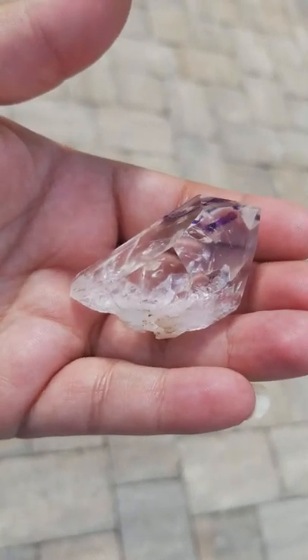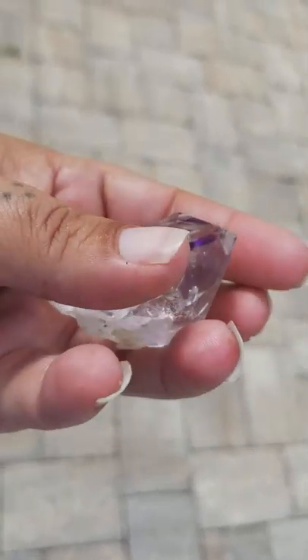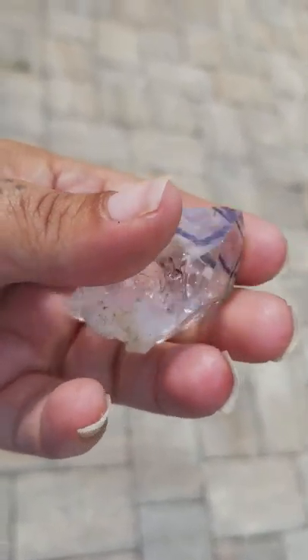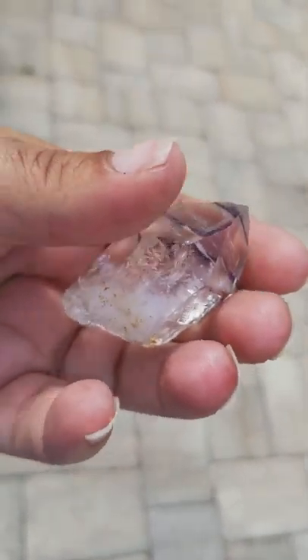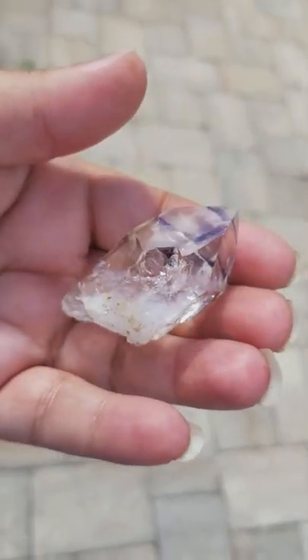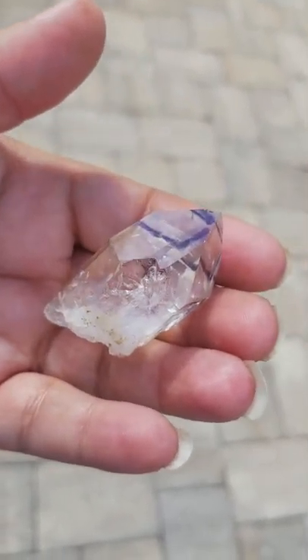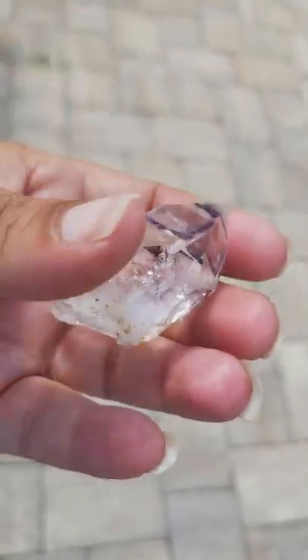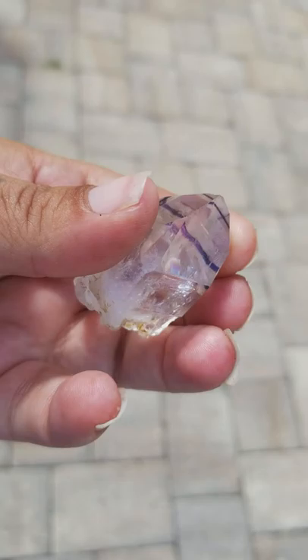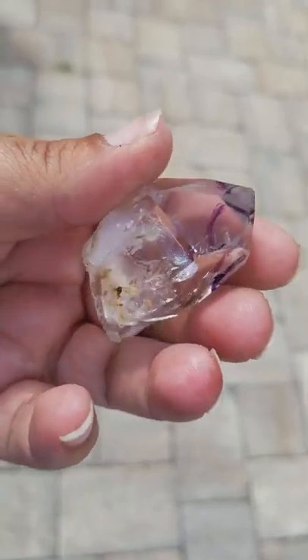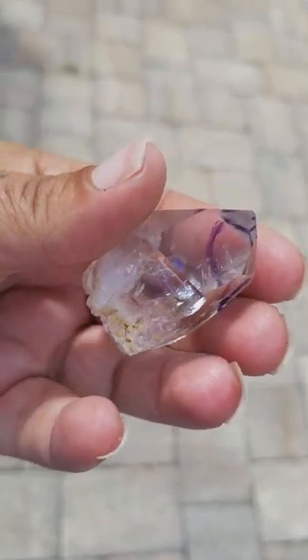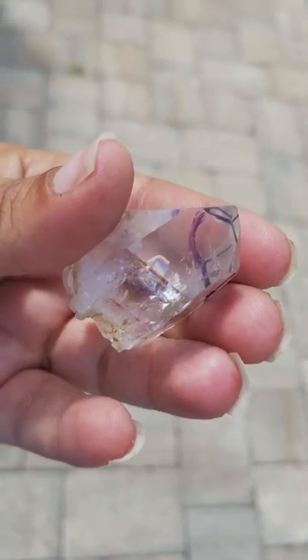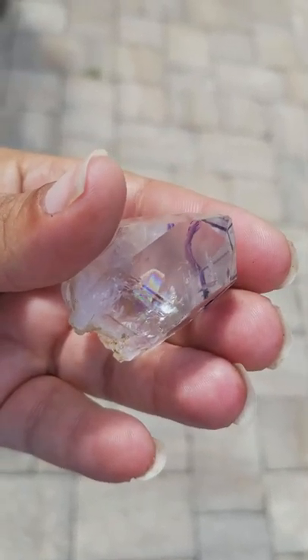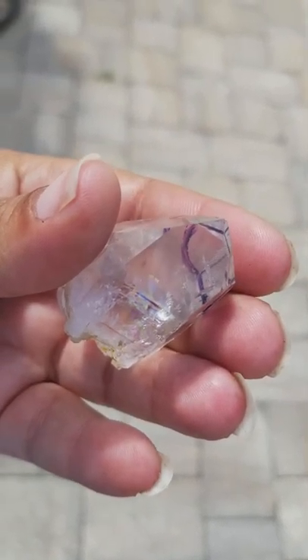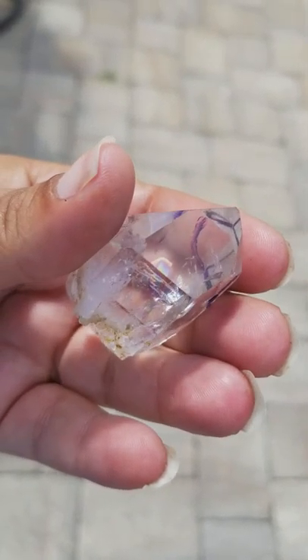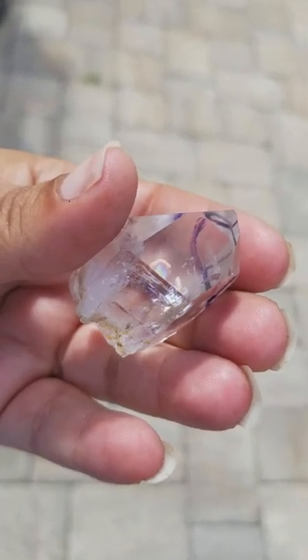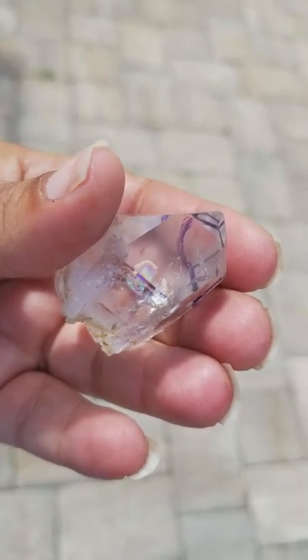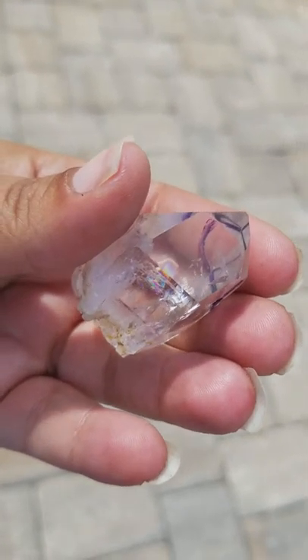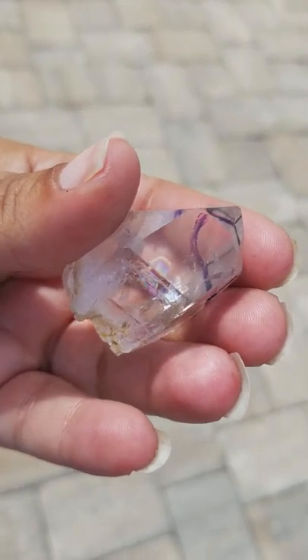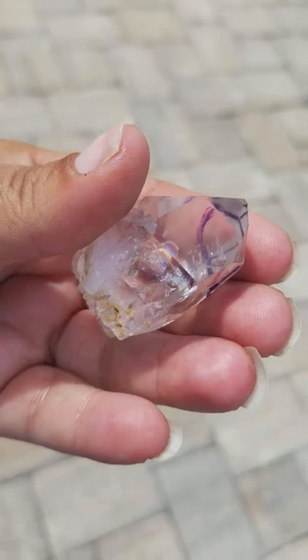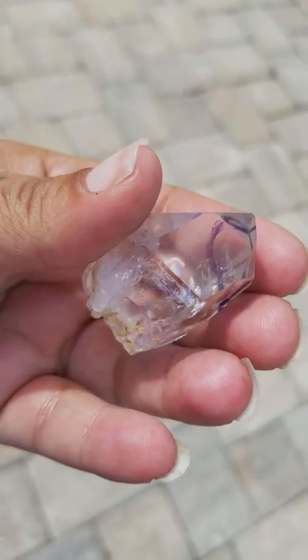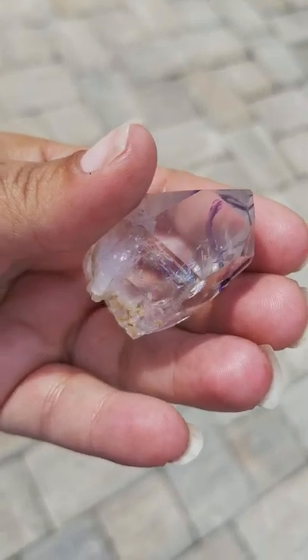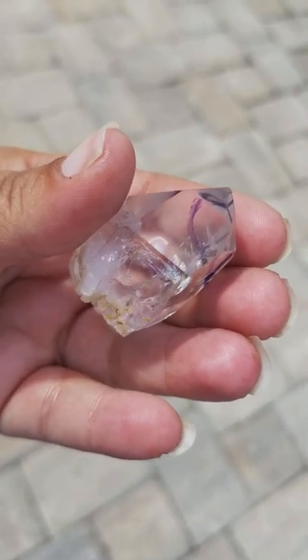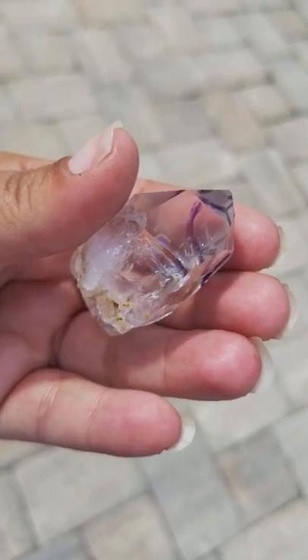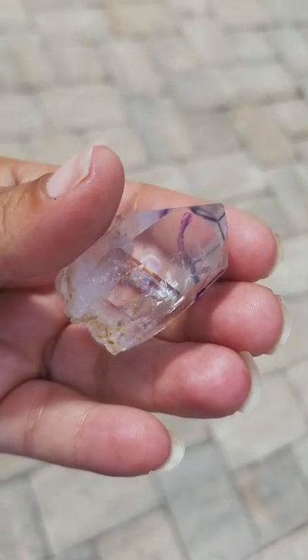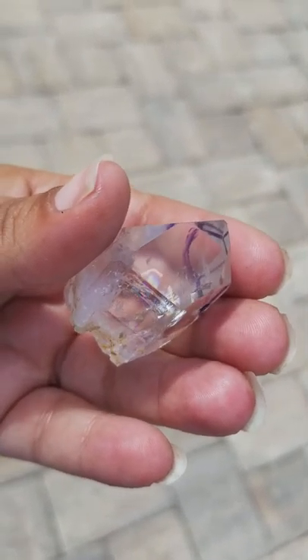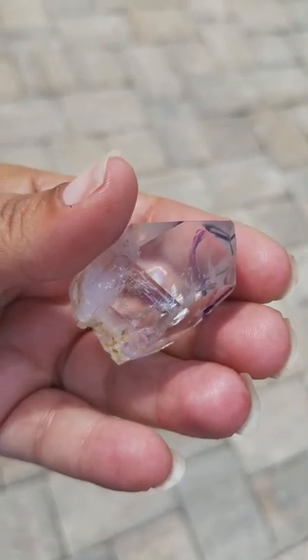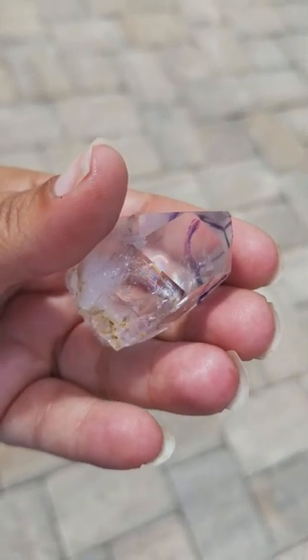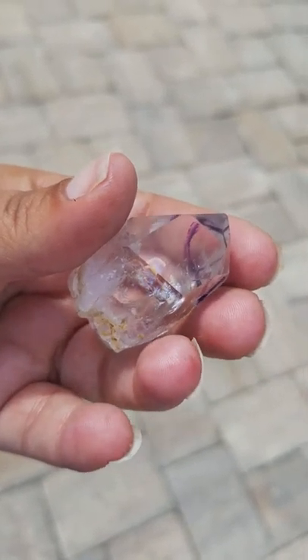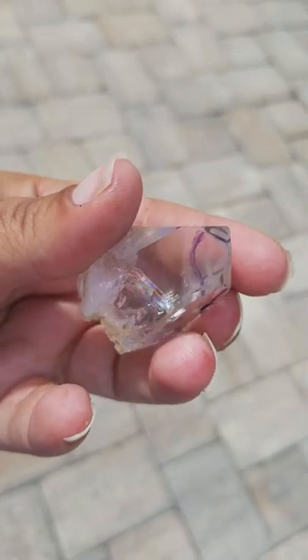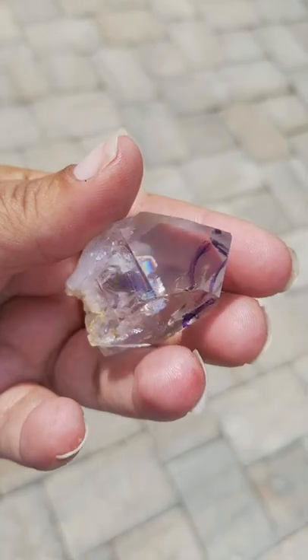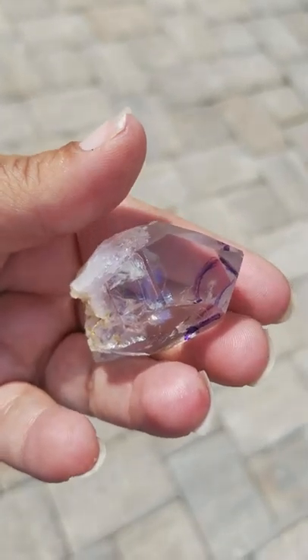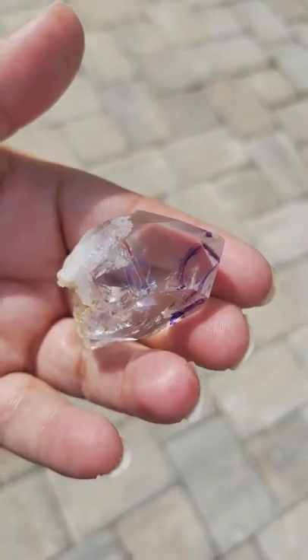This just has so many wonderful, beautiful metaphysical properties. And I just wanted to show you a little bit more of this in the sunshine. It's also said that this crystal can help ease depression, loneliness, anger, and jealousy.